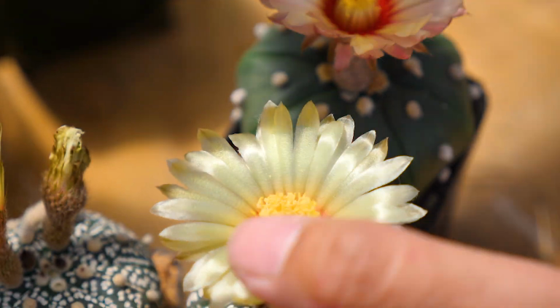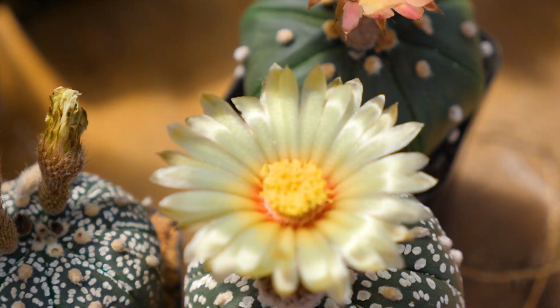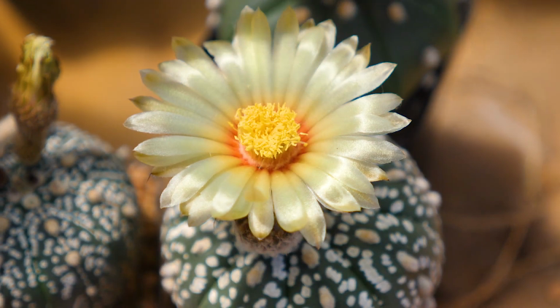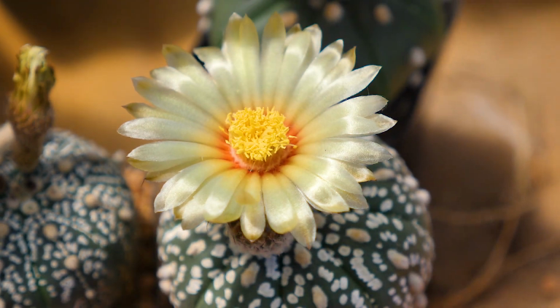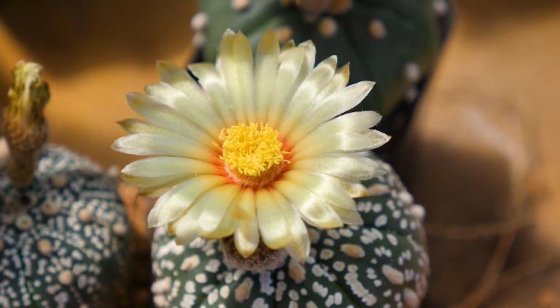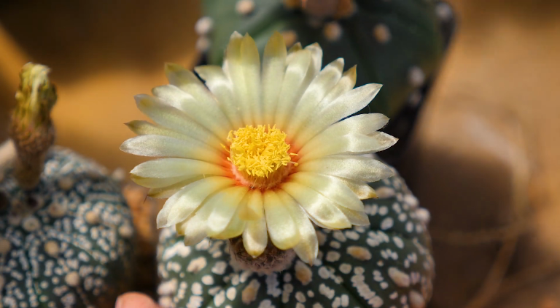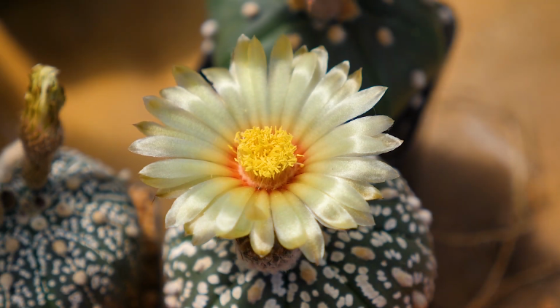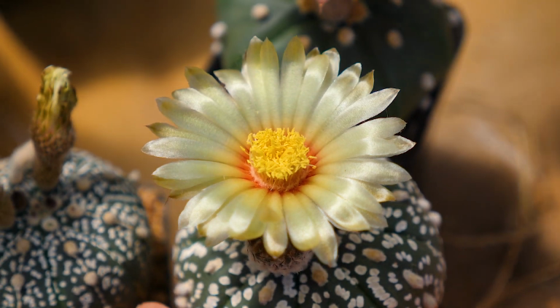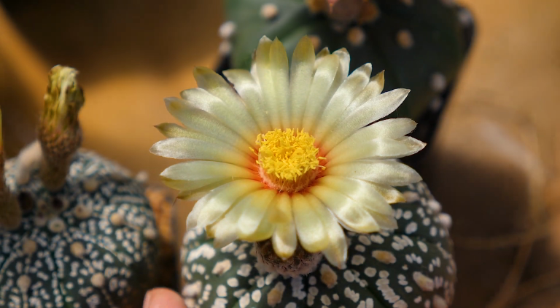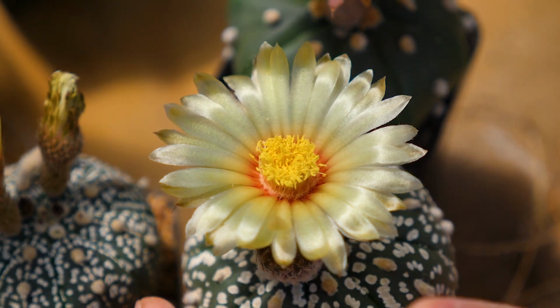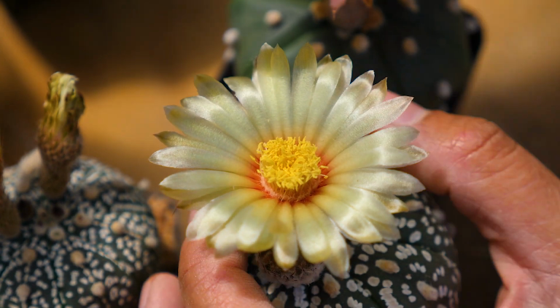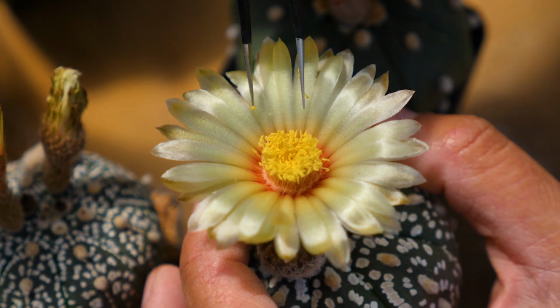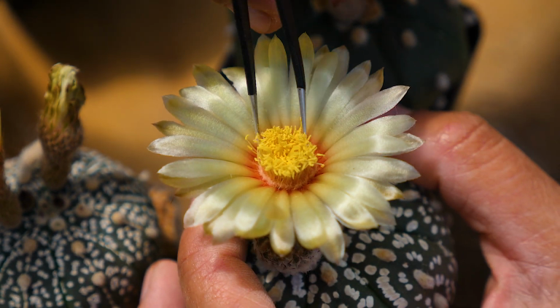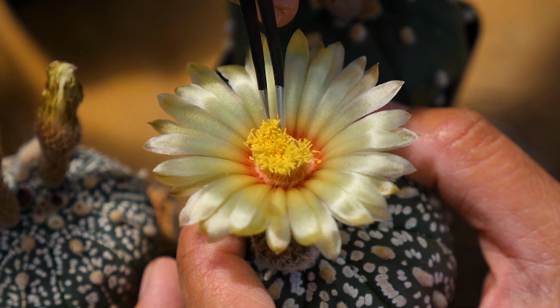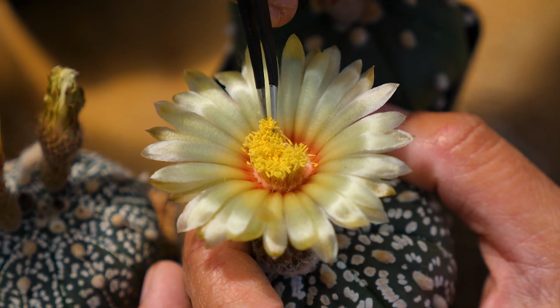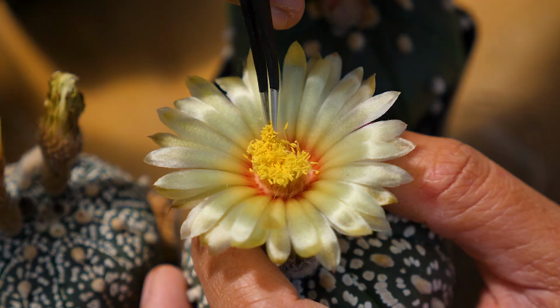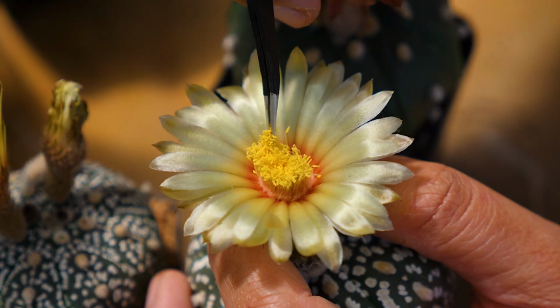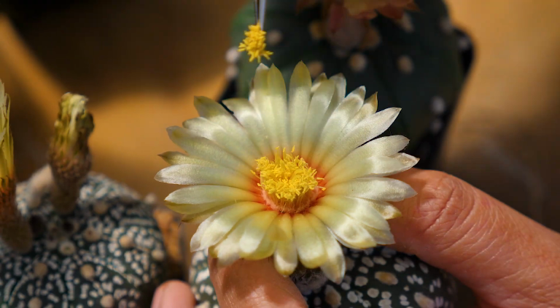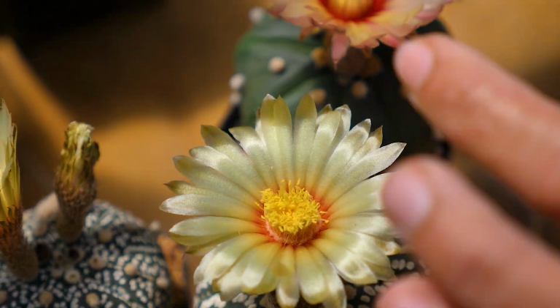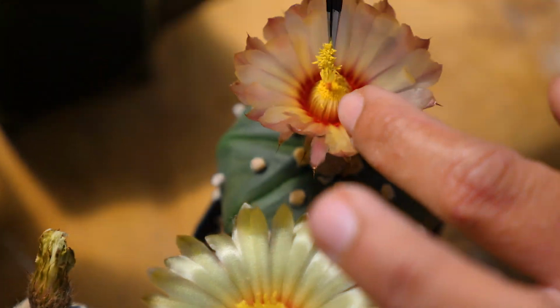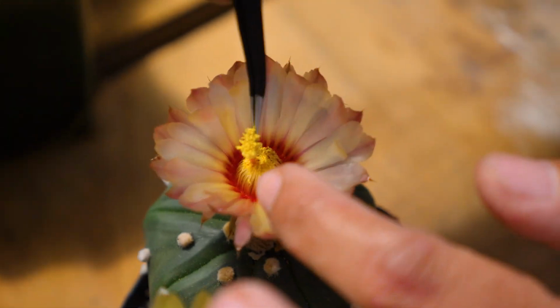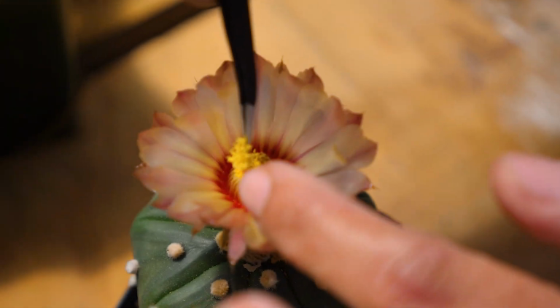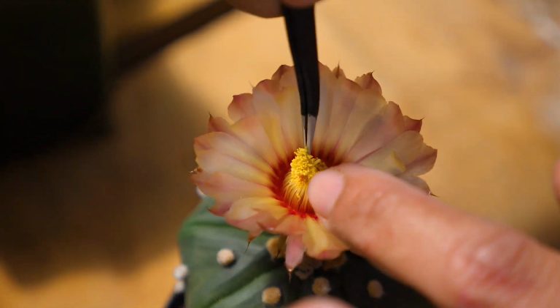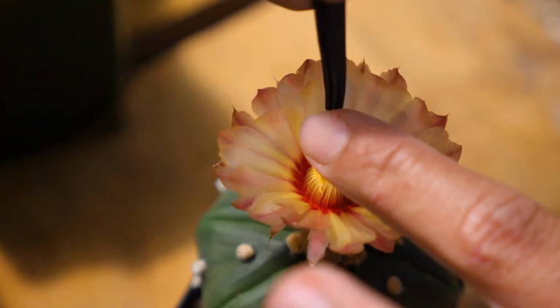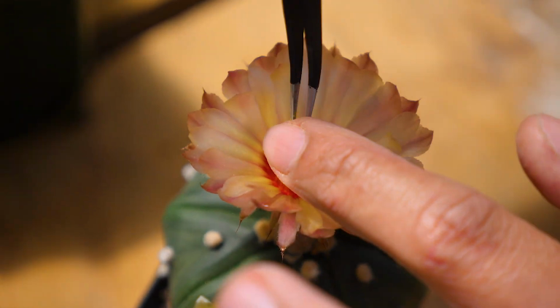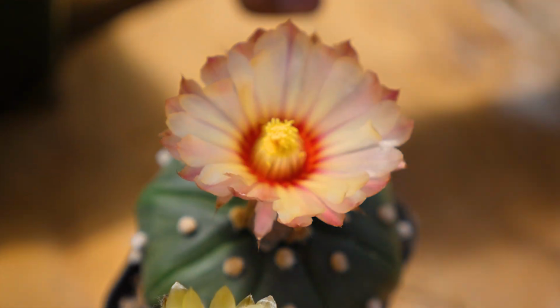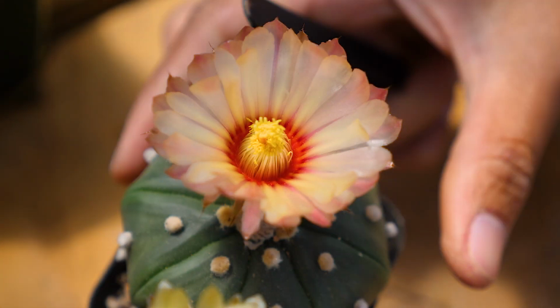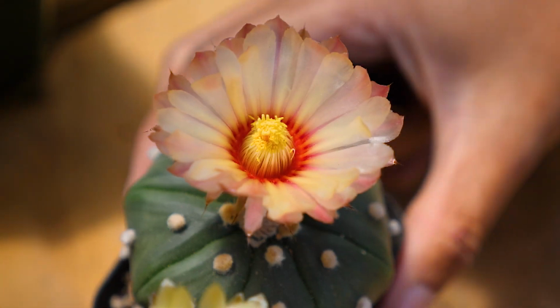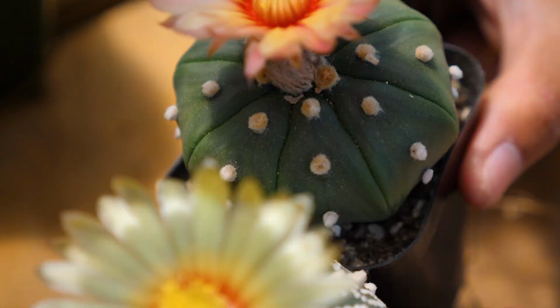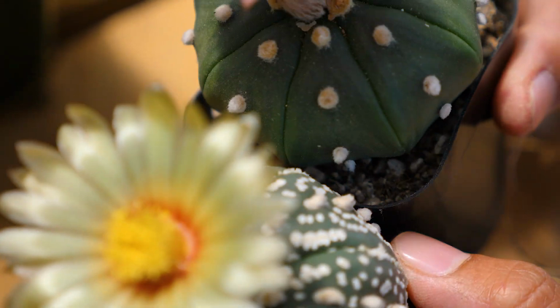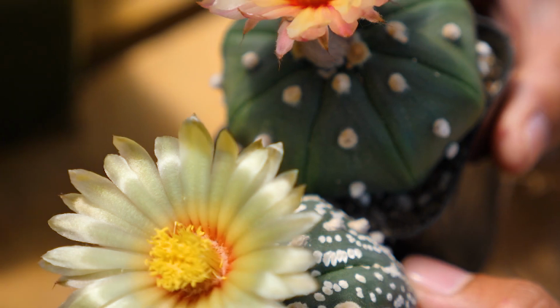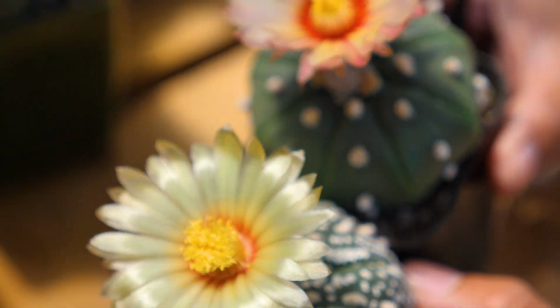Now I'll do the same on the other plant — like that. That's how you pollinate. It's so easy.